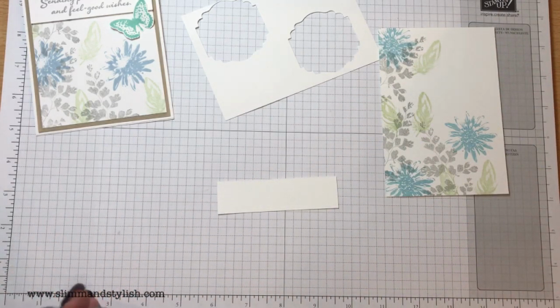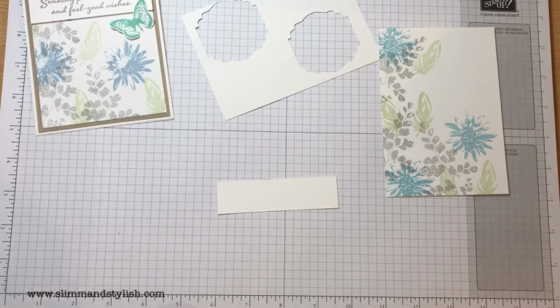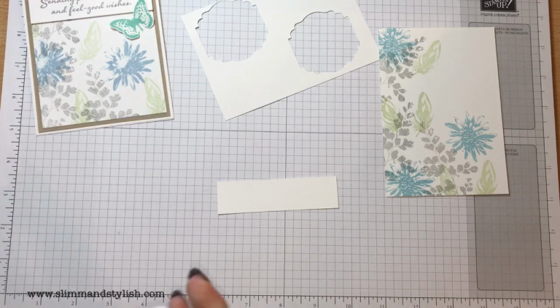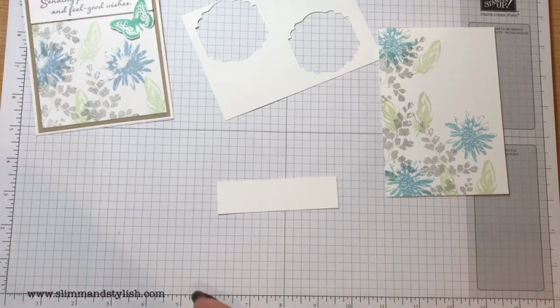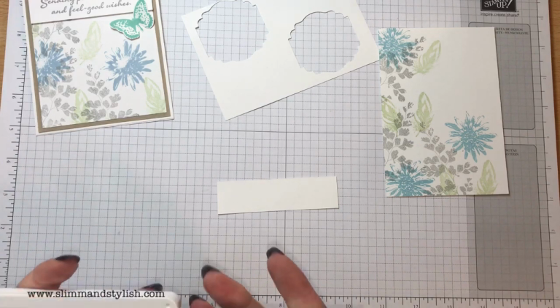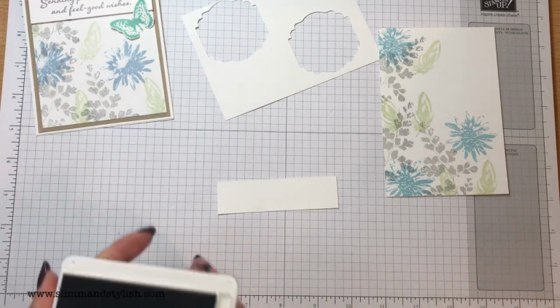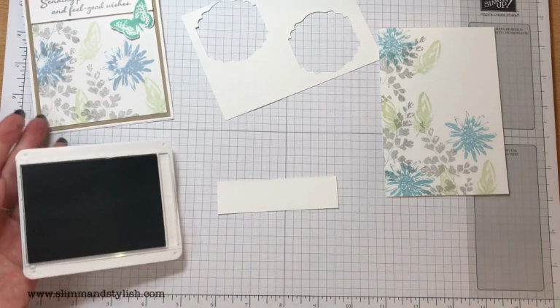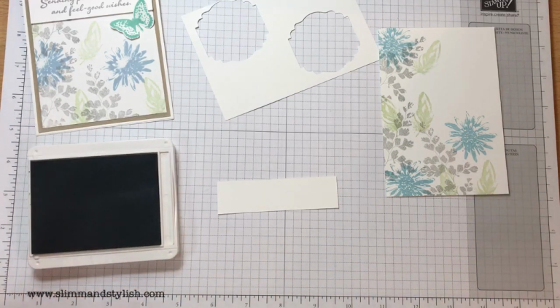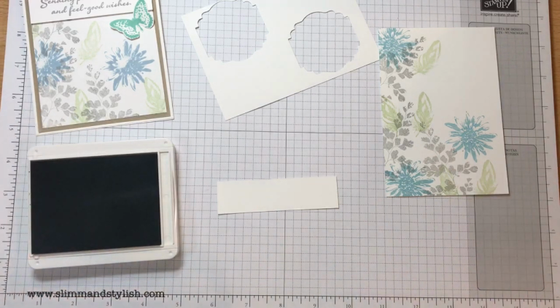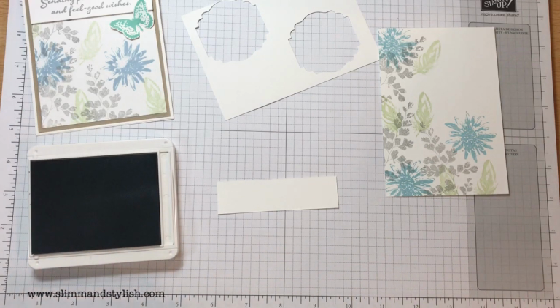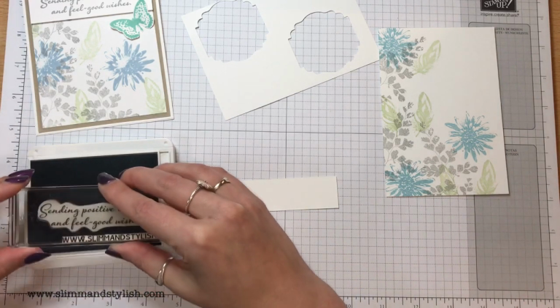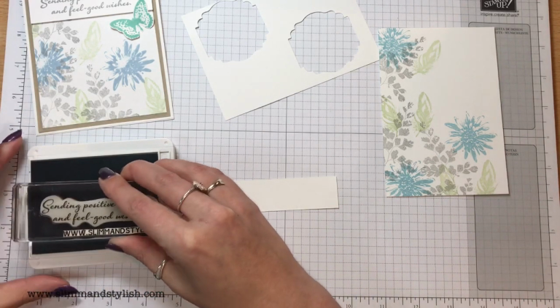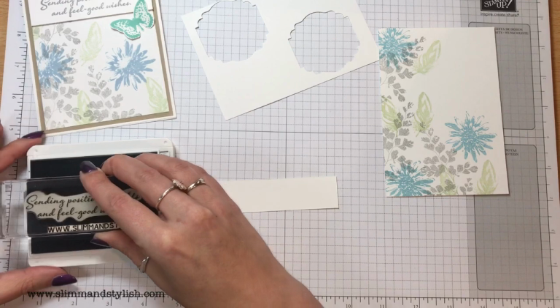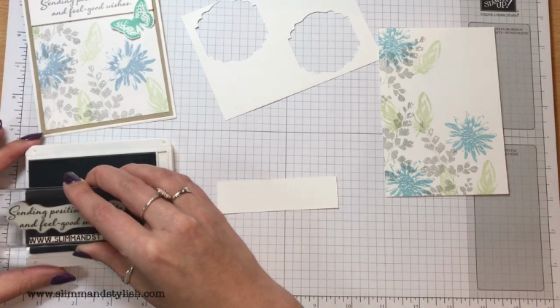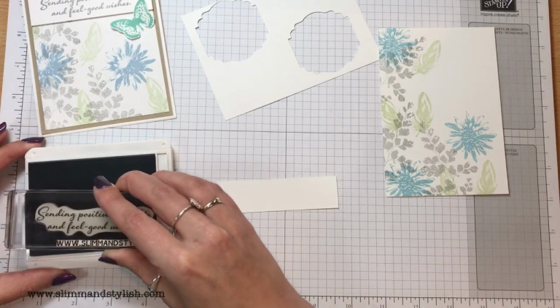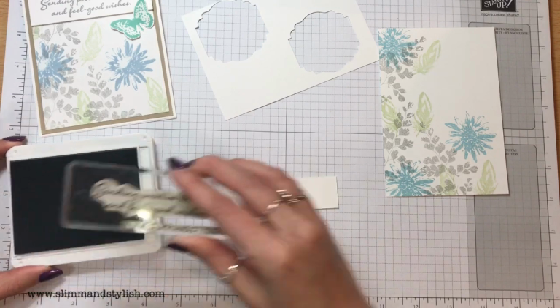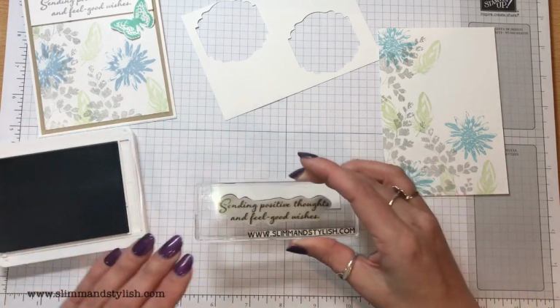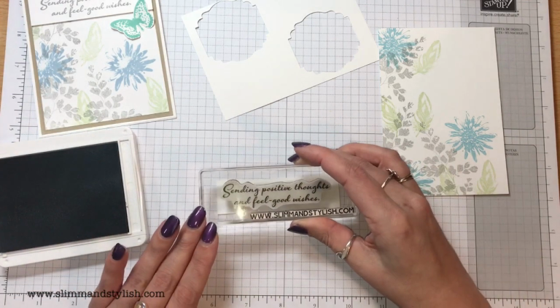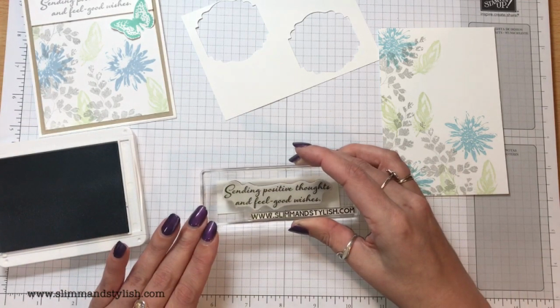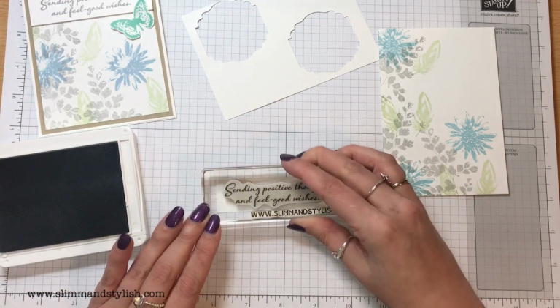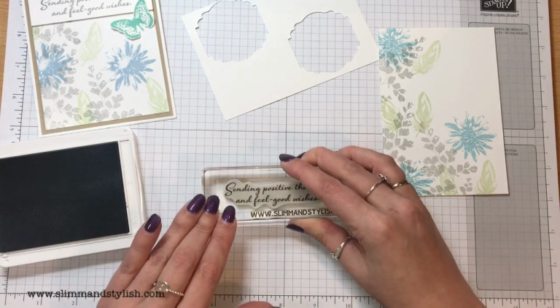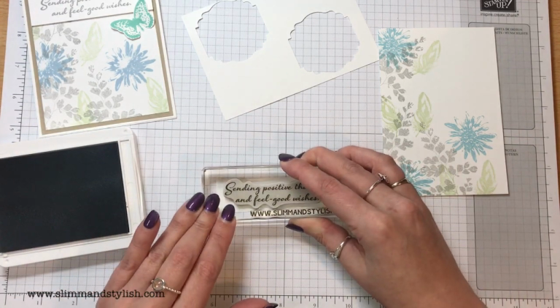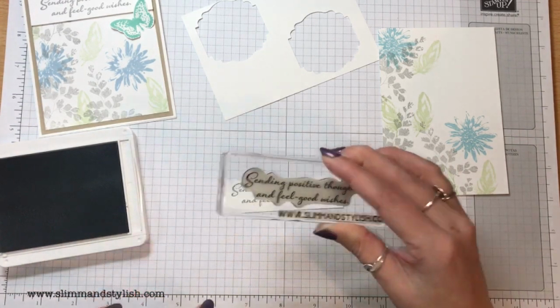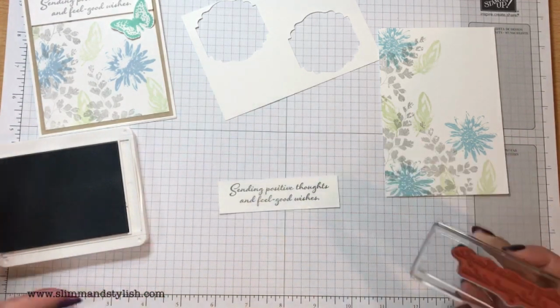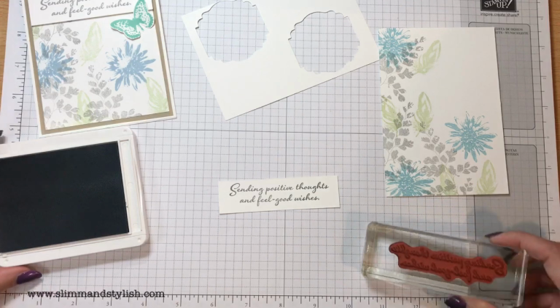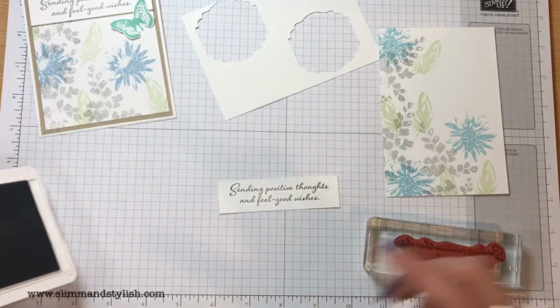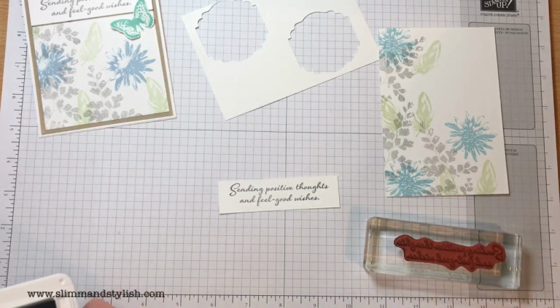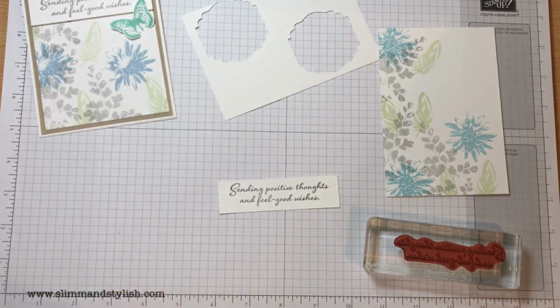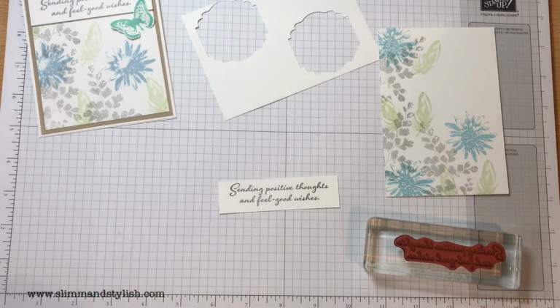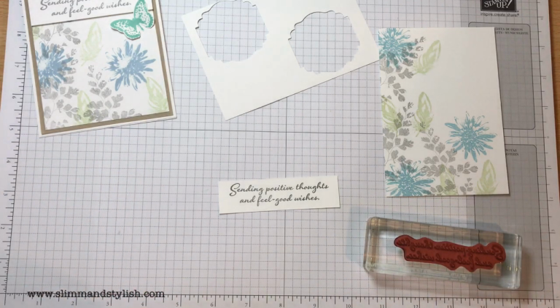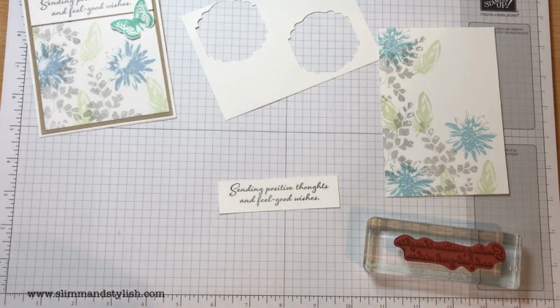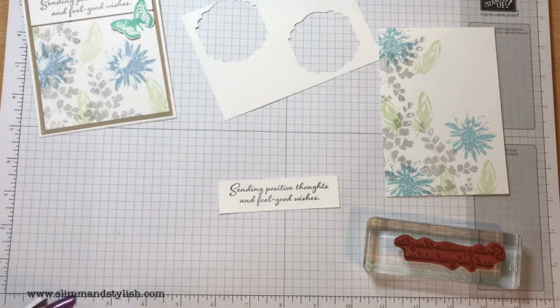Smoky Slate. The sentiment reads 'Sending positive thoughts and feel good wishes' — what a great sentiment. I love the font on this as well. I'm just going to stamp that straight down. I'm not going off and on because with sentiments you want them to be really clear.